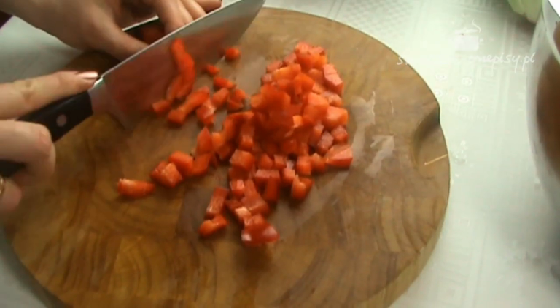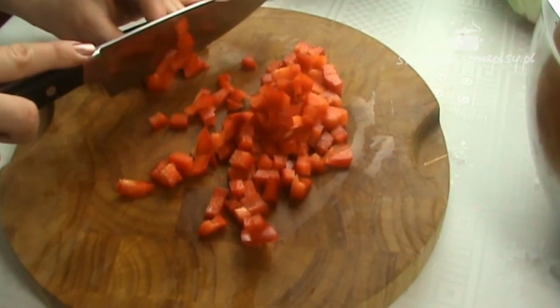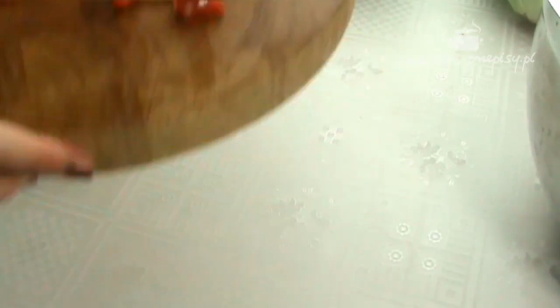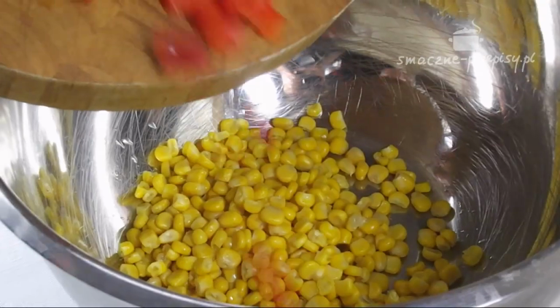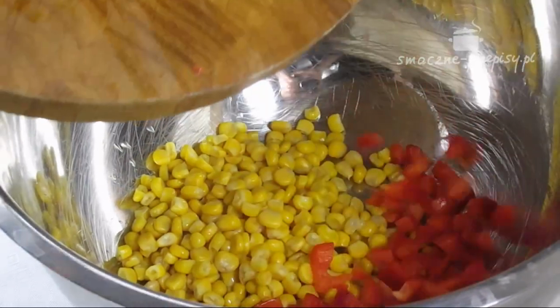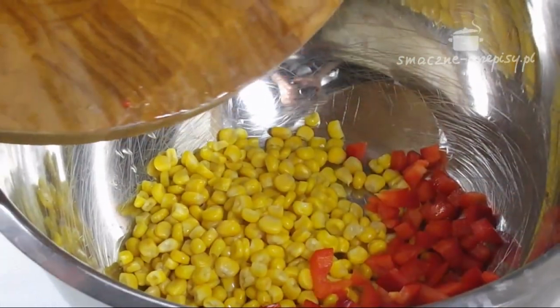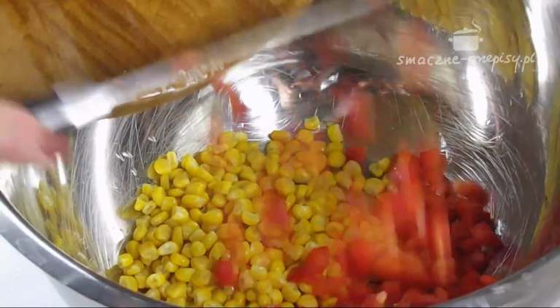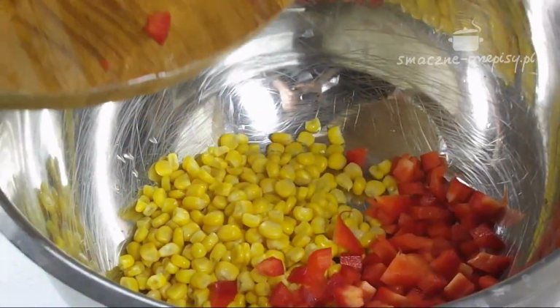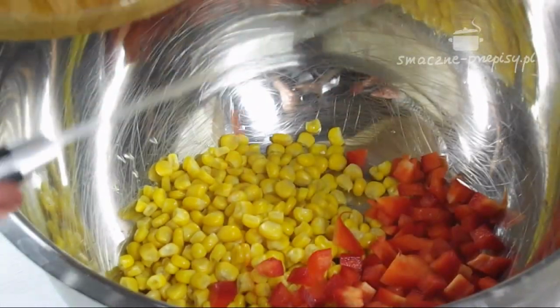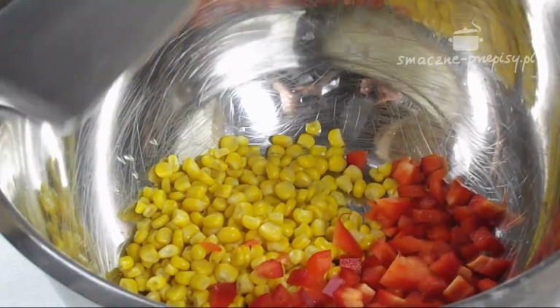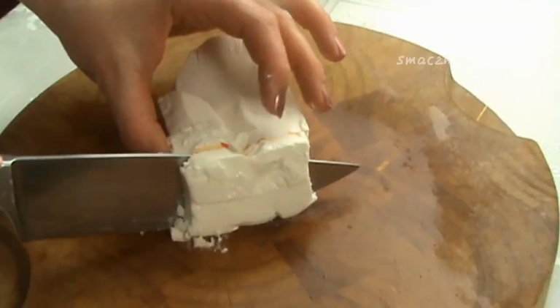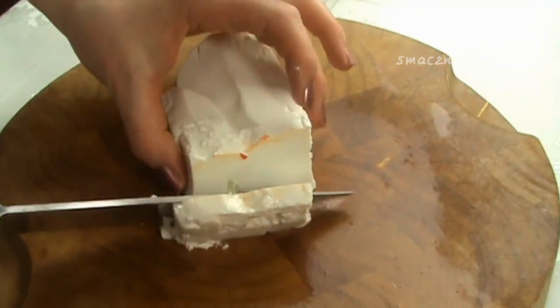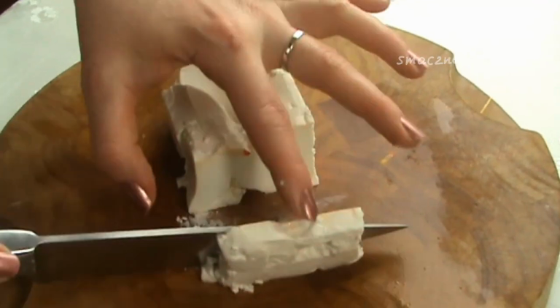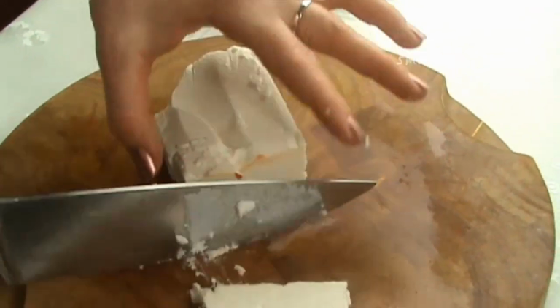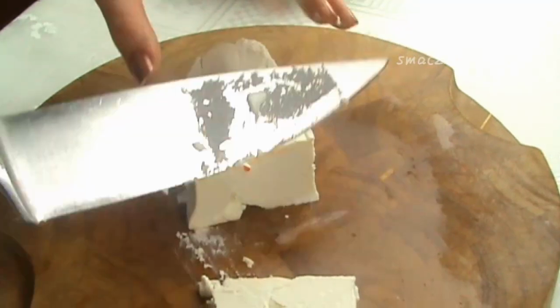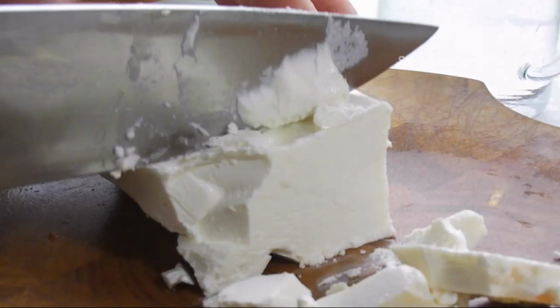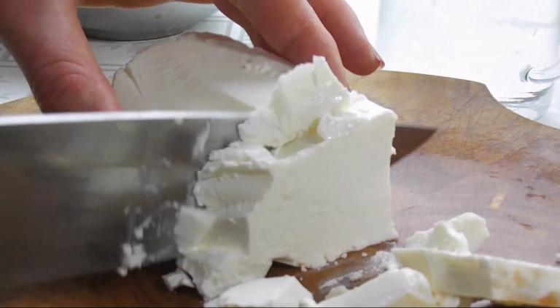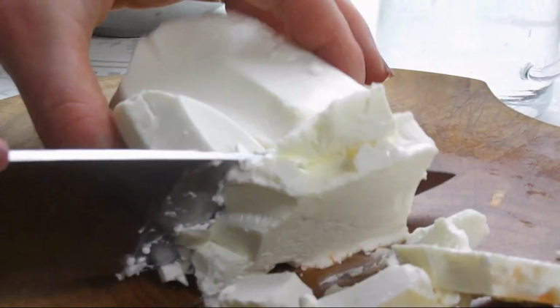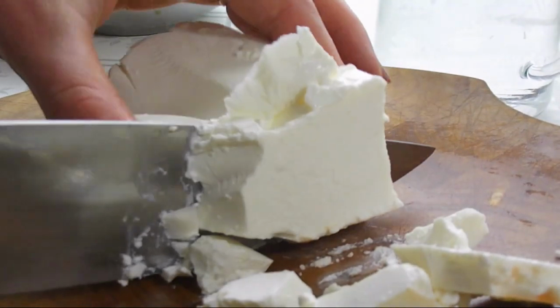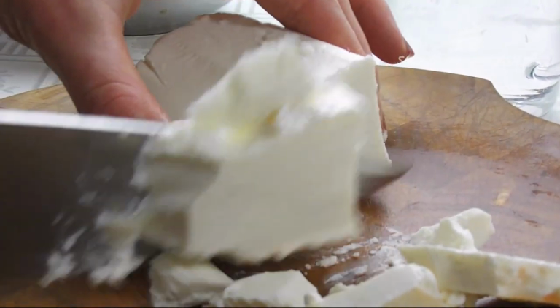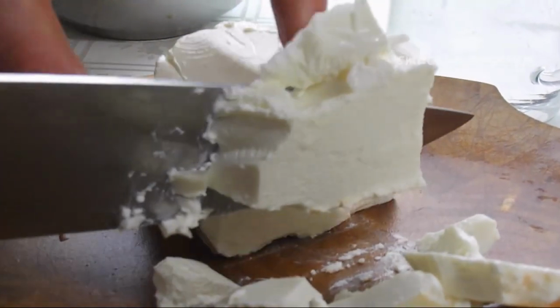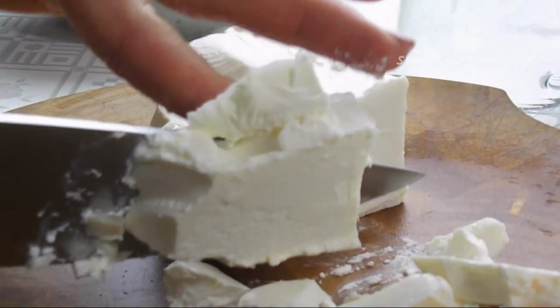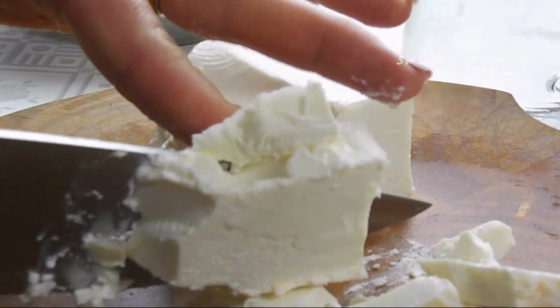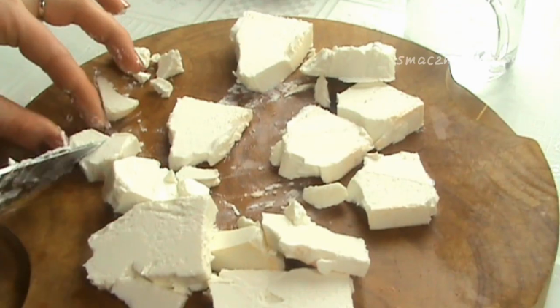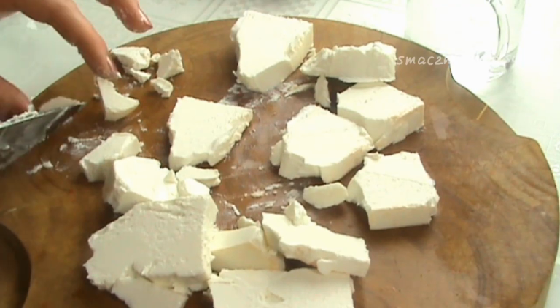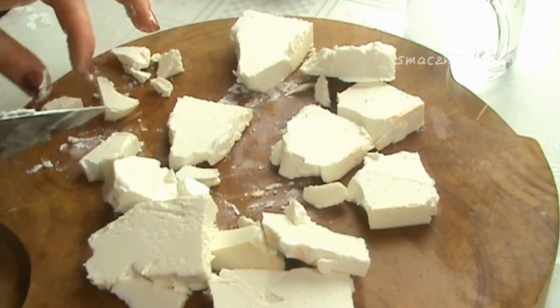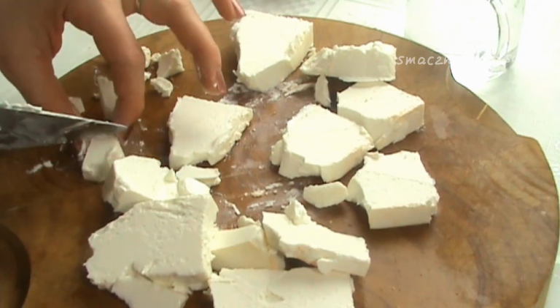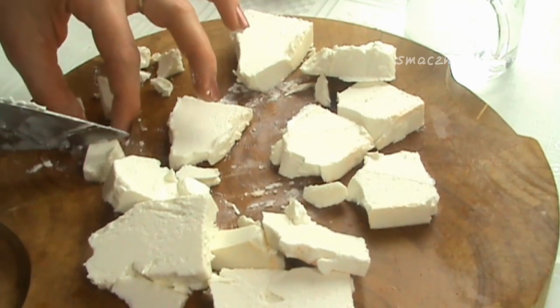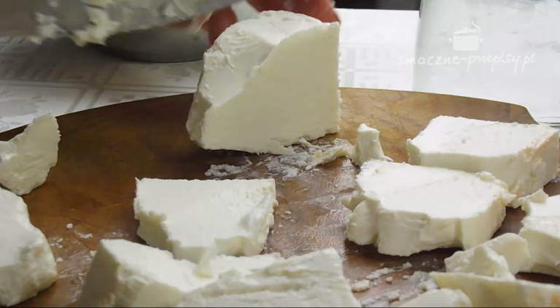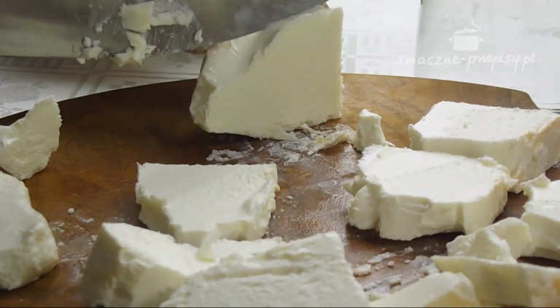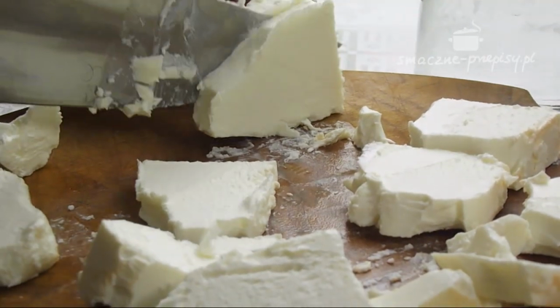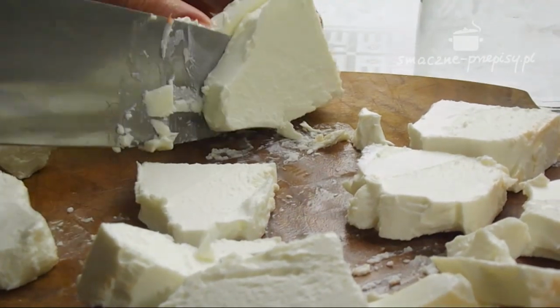Wrzucamy pokrojoną paprykę do miski, w której już mamy wcześniej kukurydzę. Kroimy ser feta najpierw na takie większe kawałki, następnie na mniejsze kawałki.